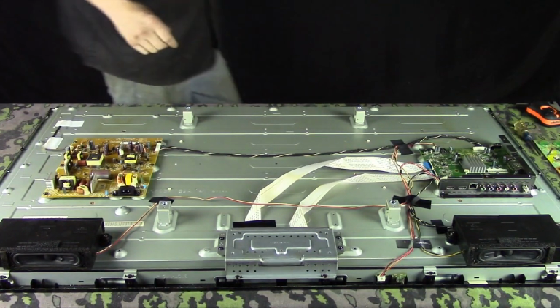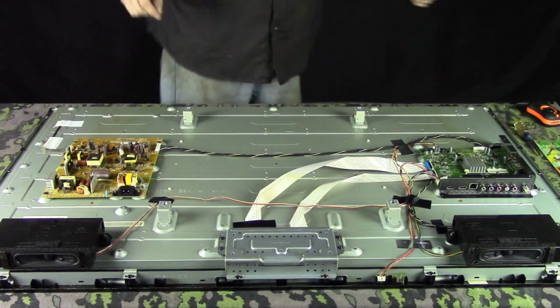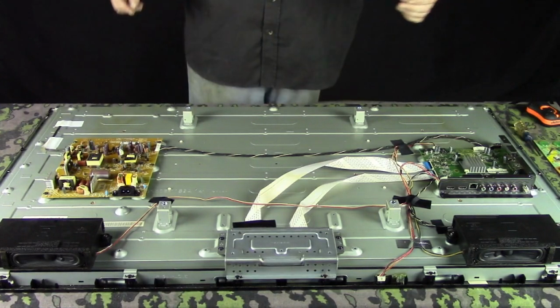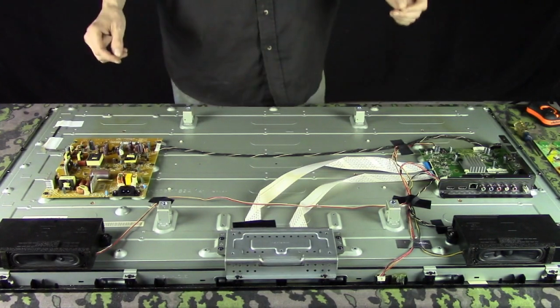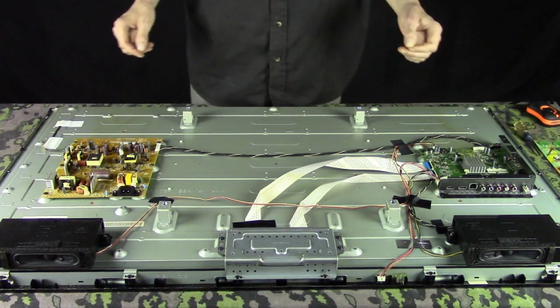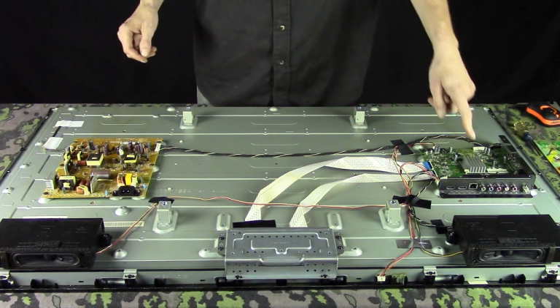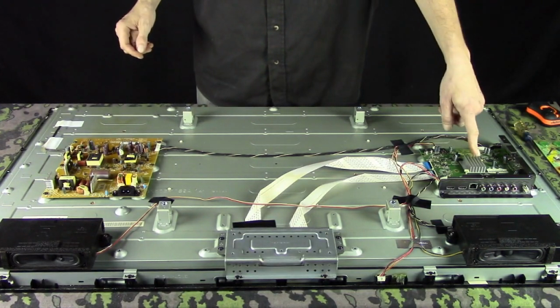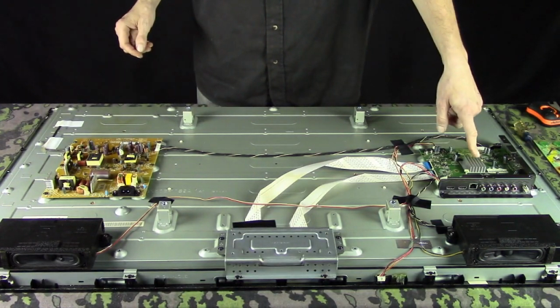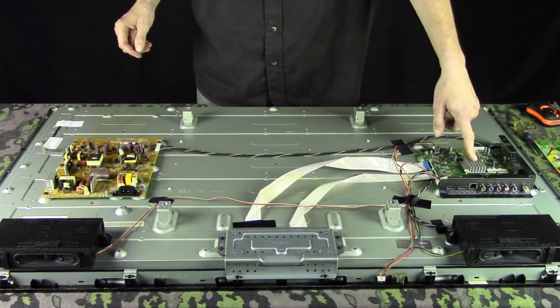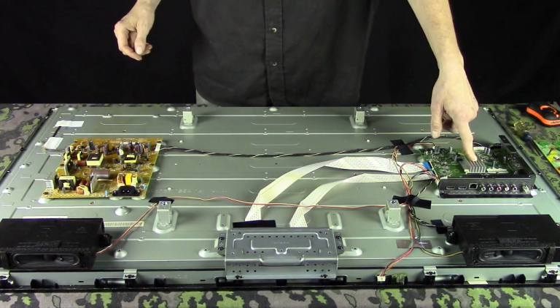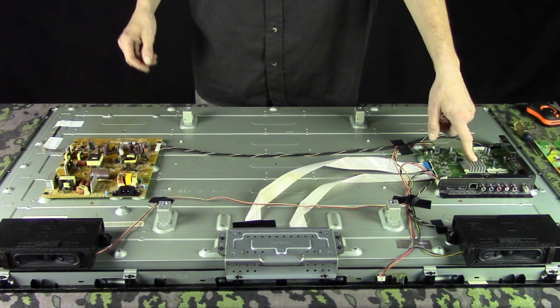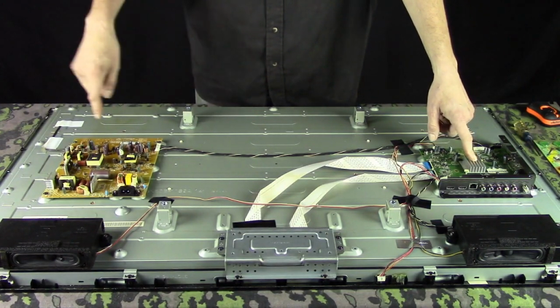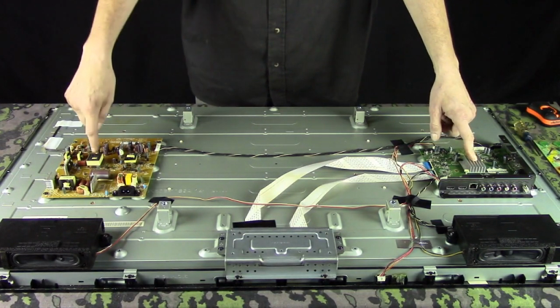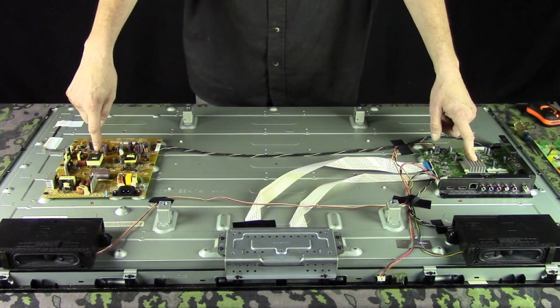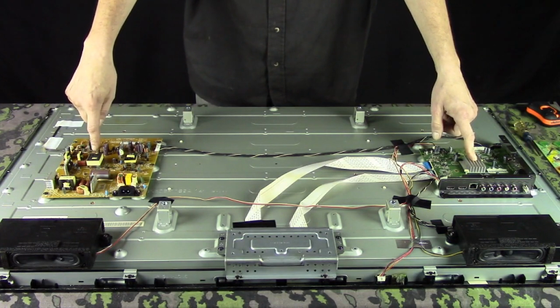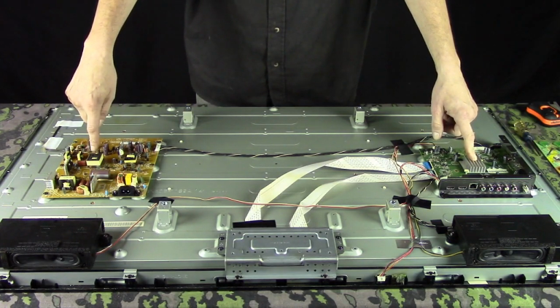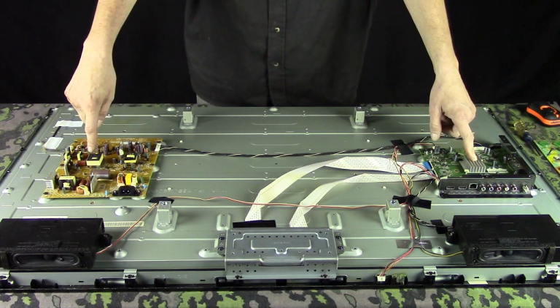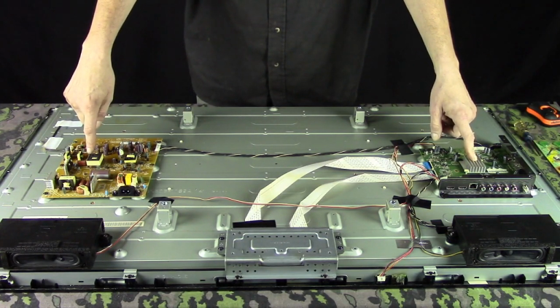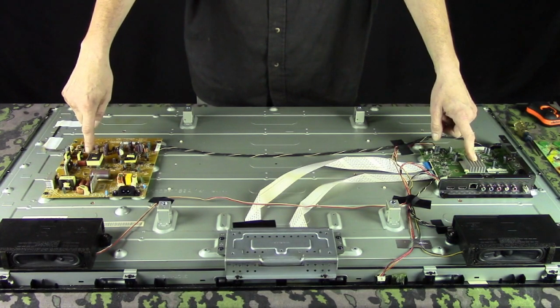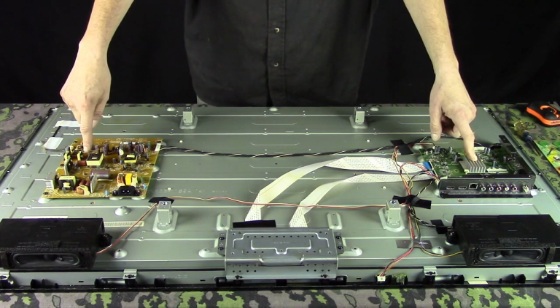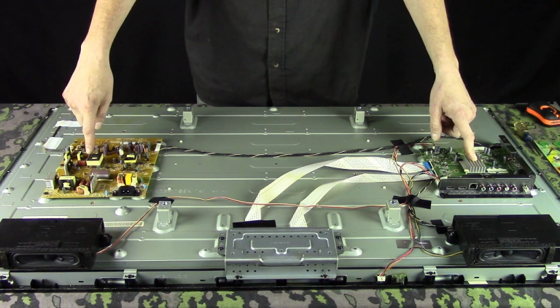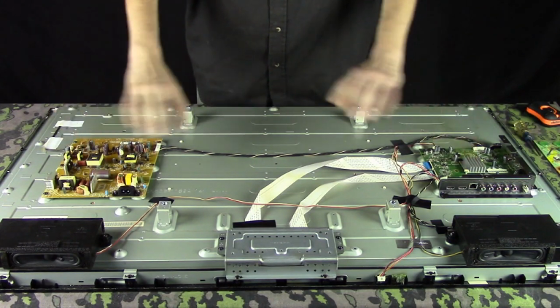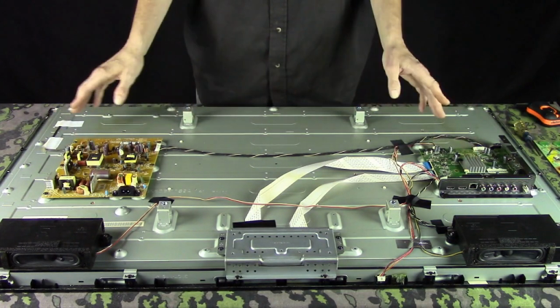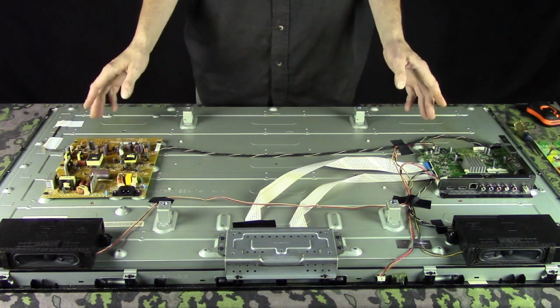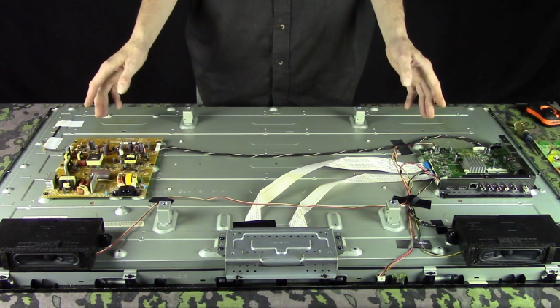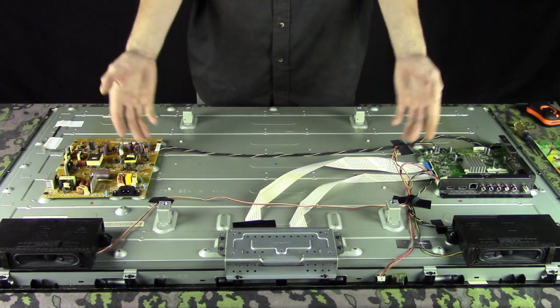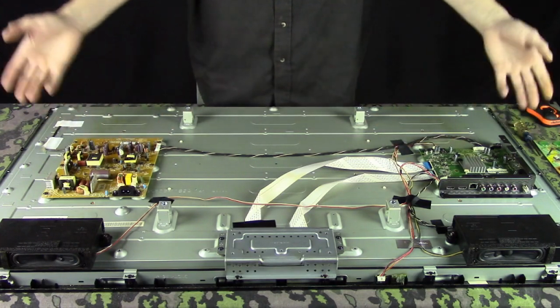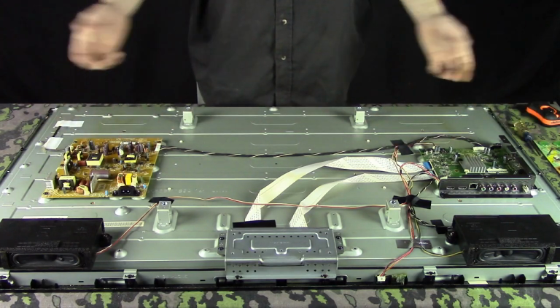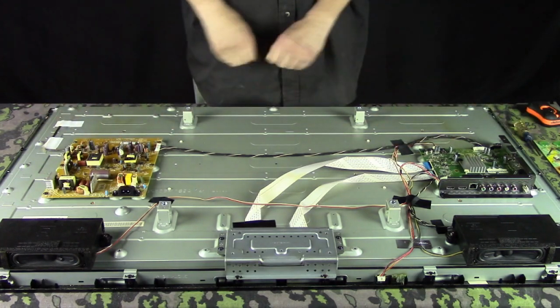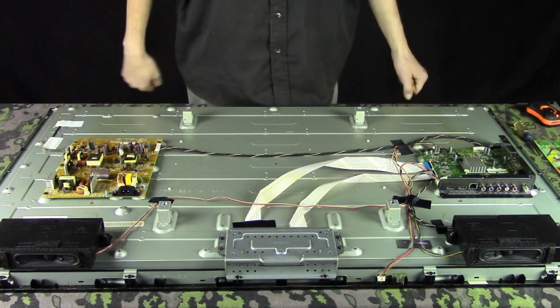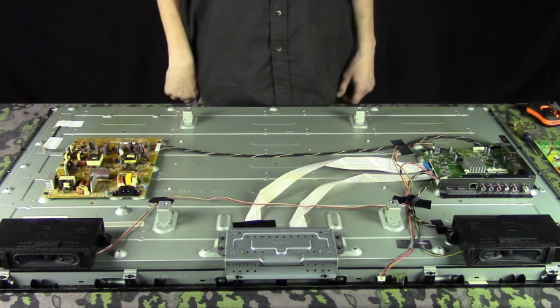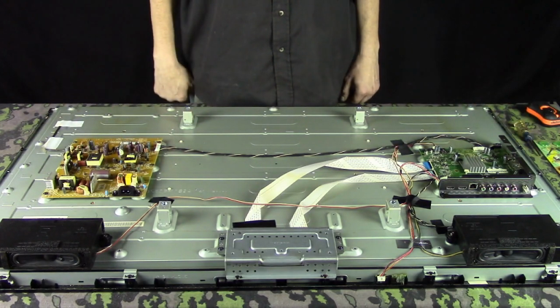Now look at this. This little board here is the video board, and this thing here is the power board that powers everything. And that's all there is for electronics in the newer TVs.